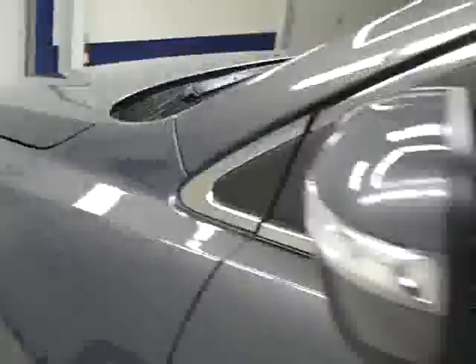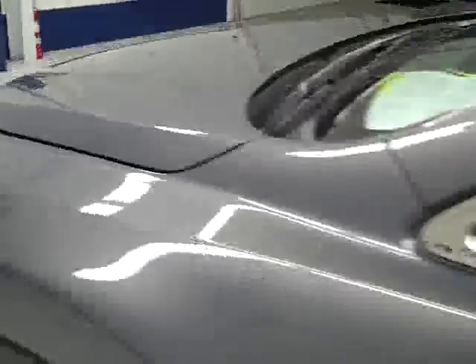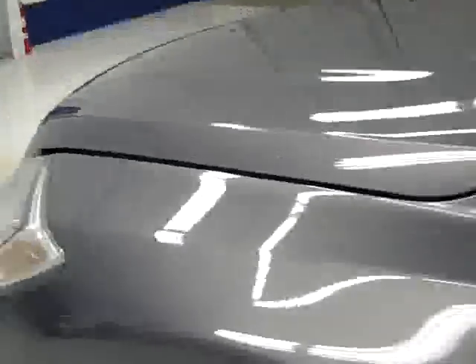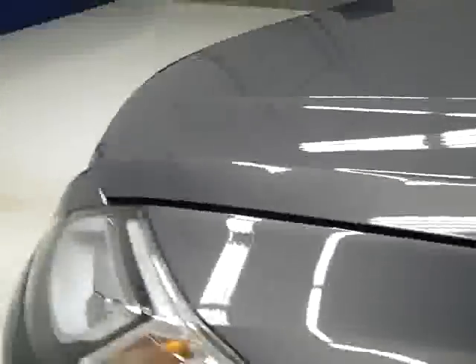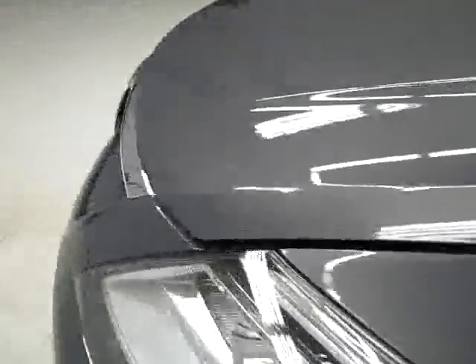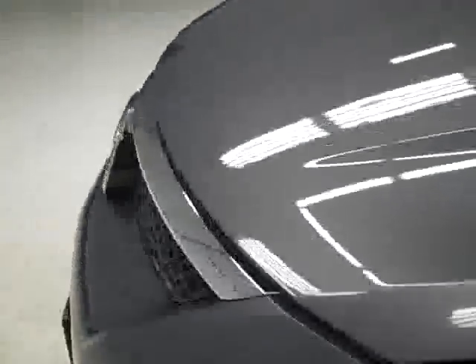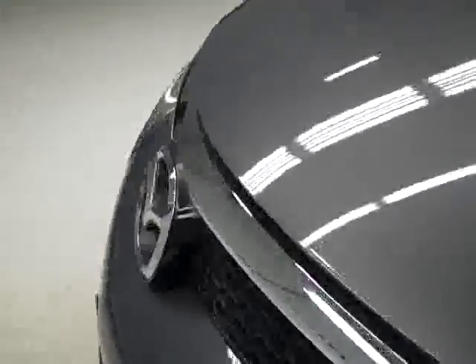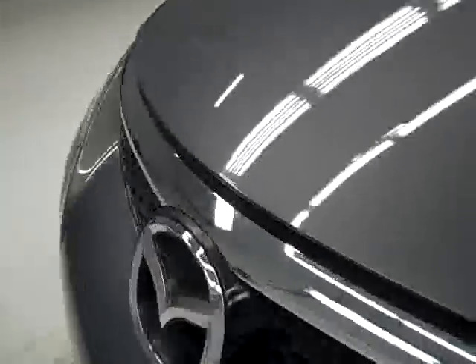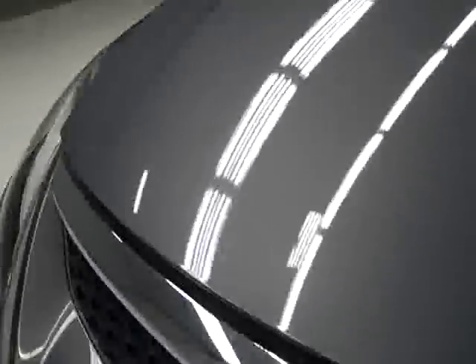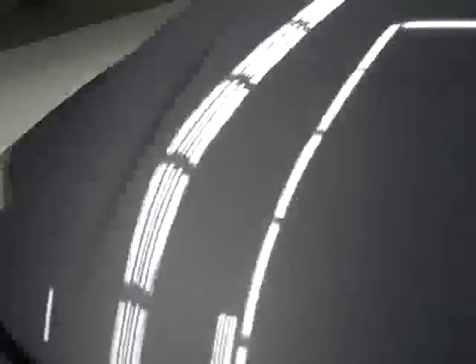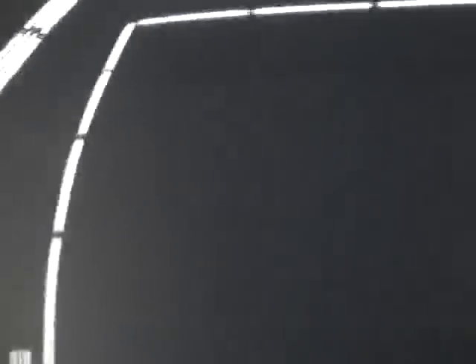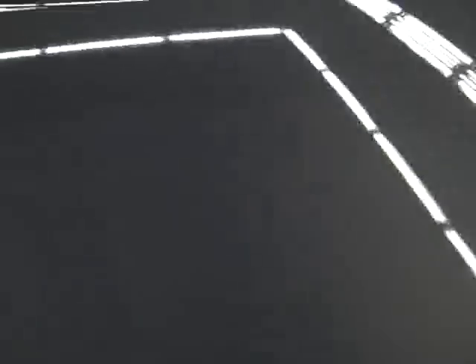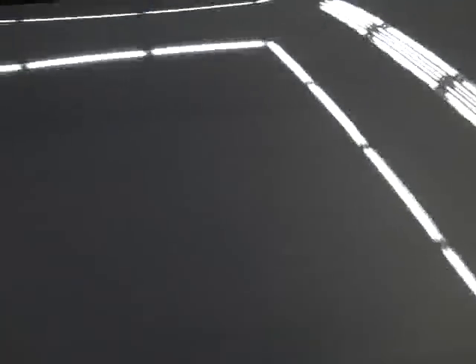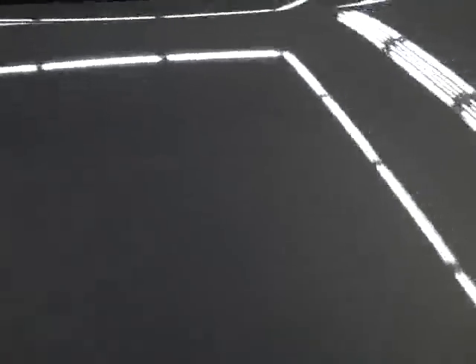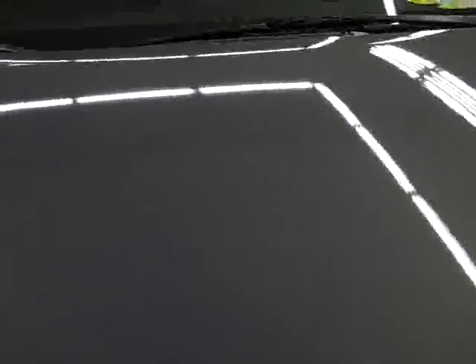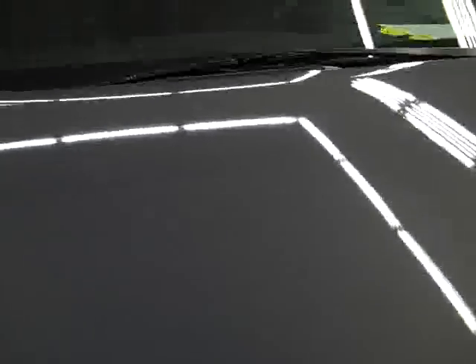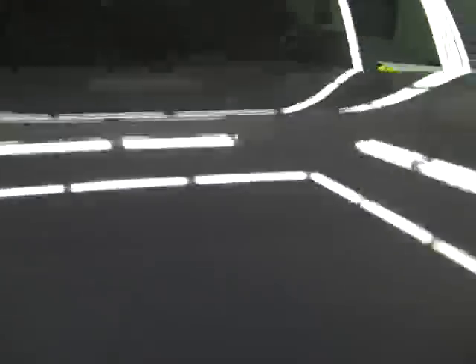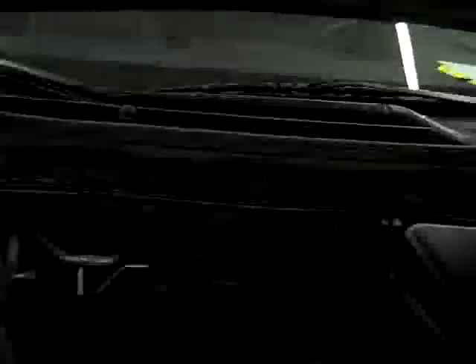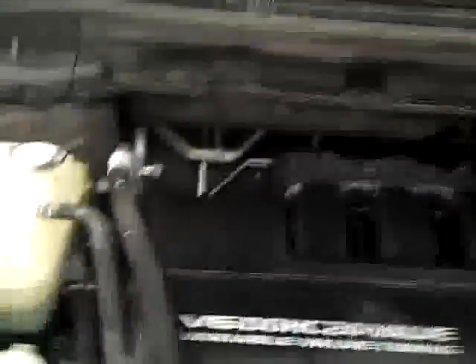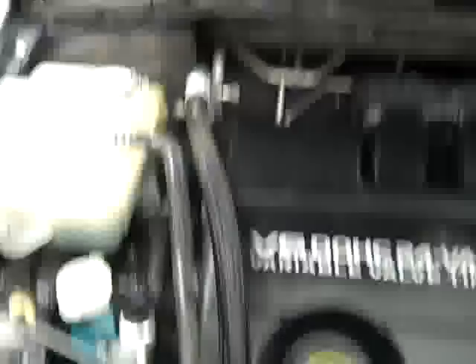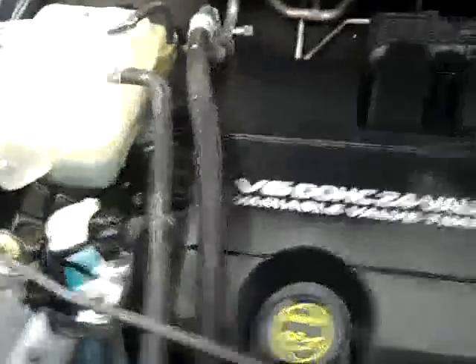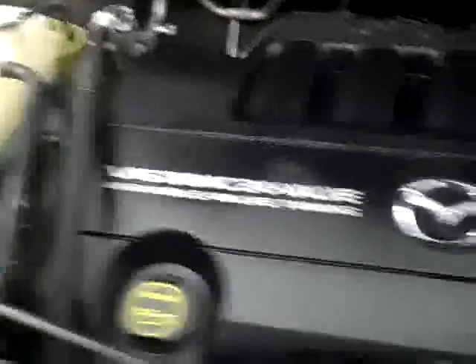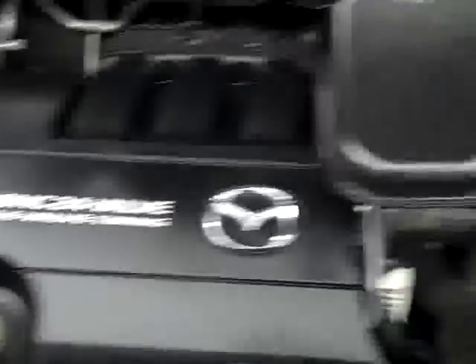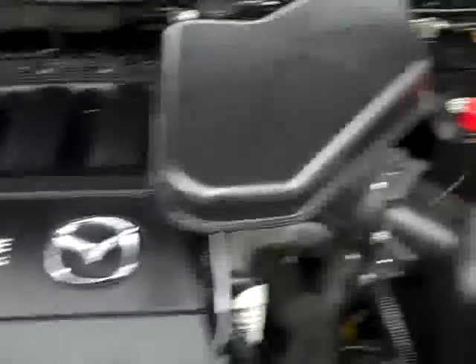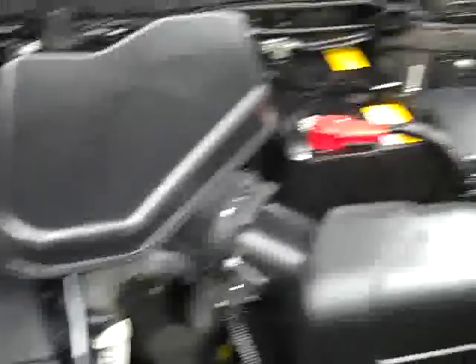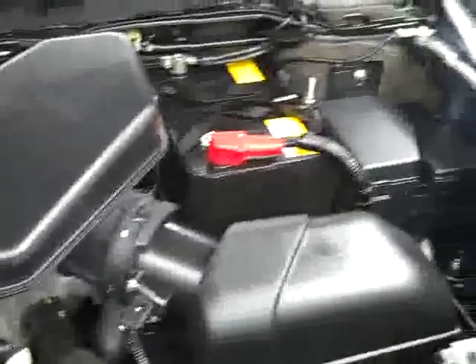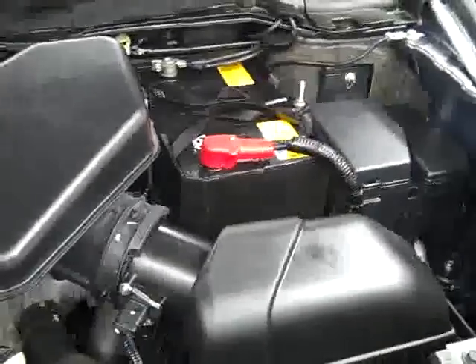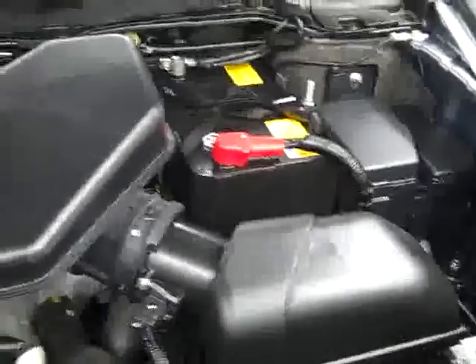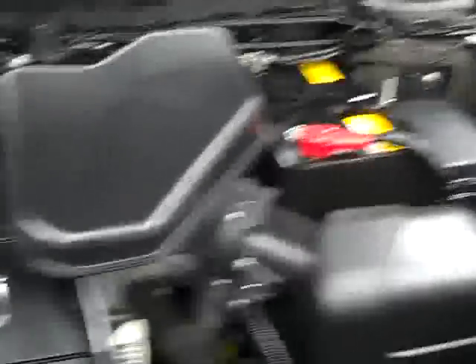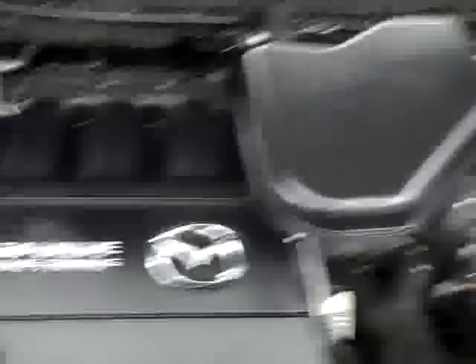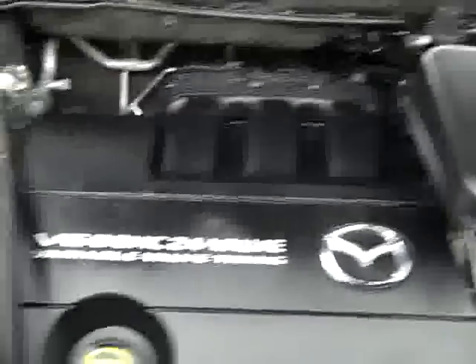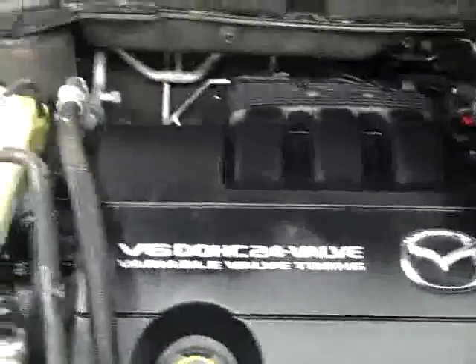The rear view mirrors are signal mirrors. Under the hood, it's a nice clean engine bay, and as you can hear, it's running nice and smoothly.